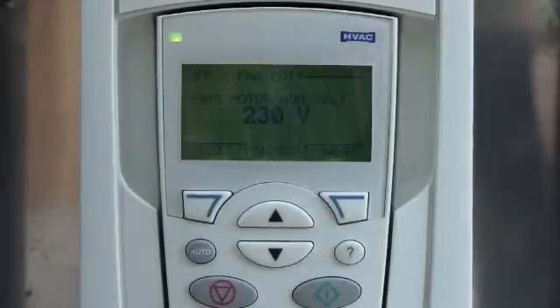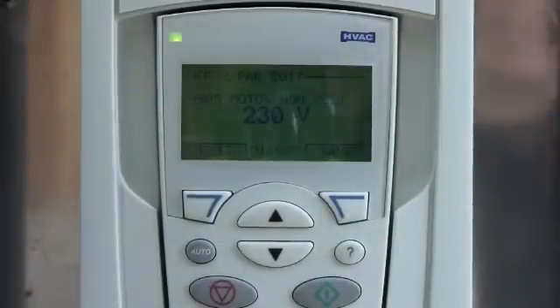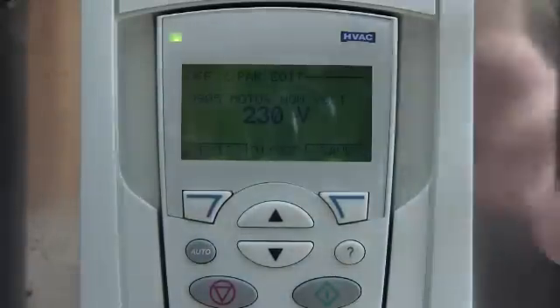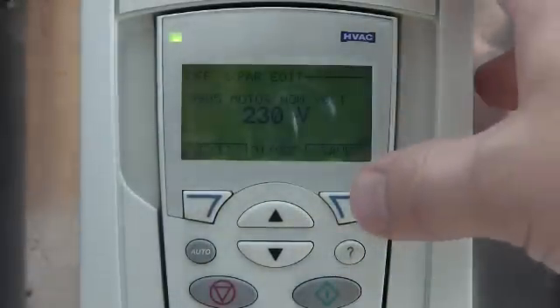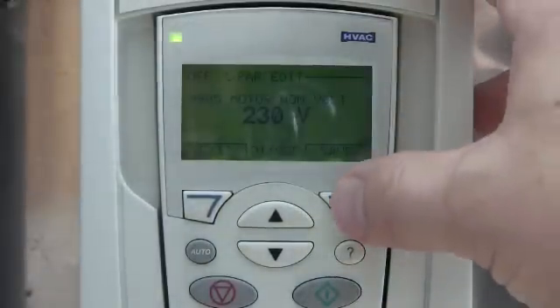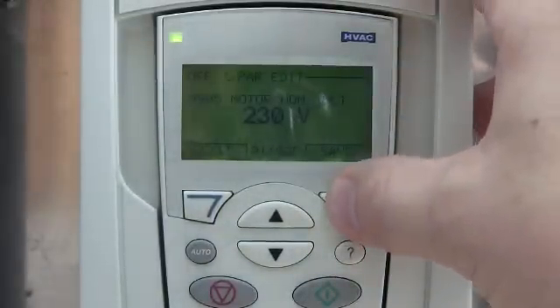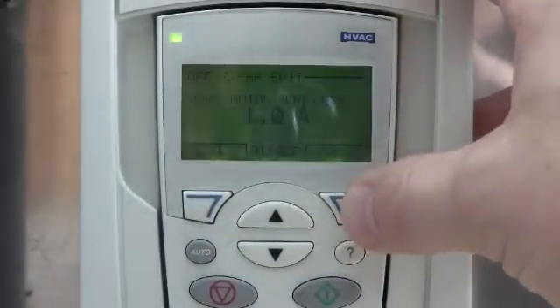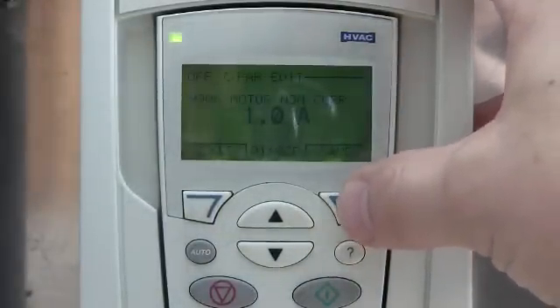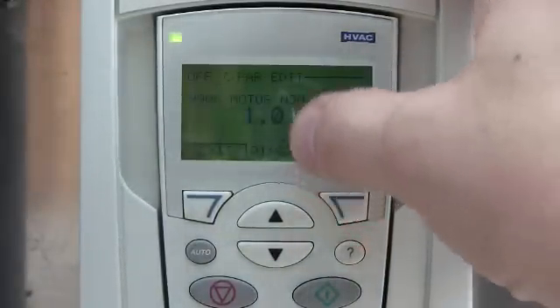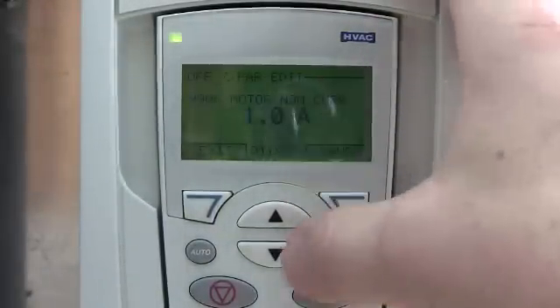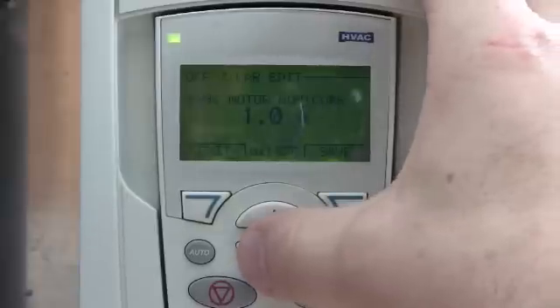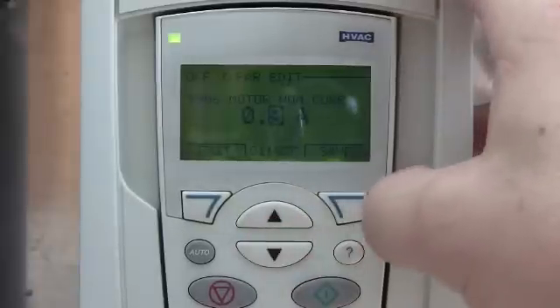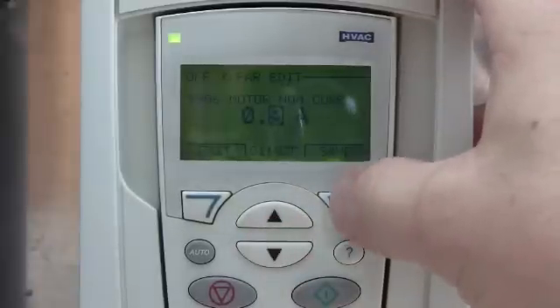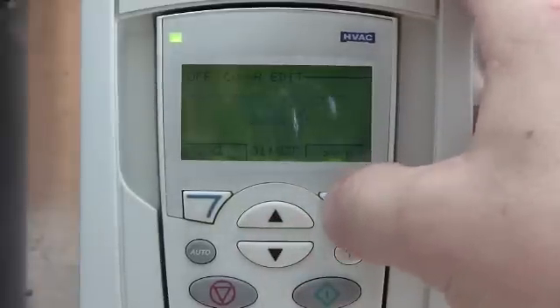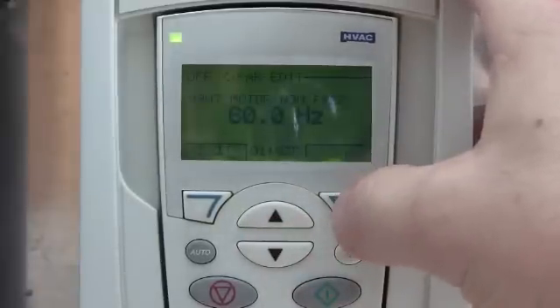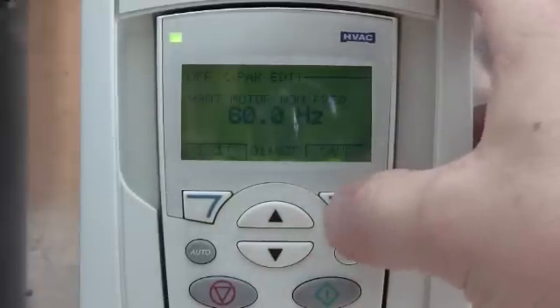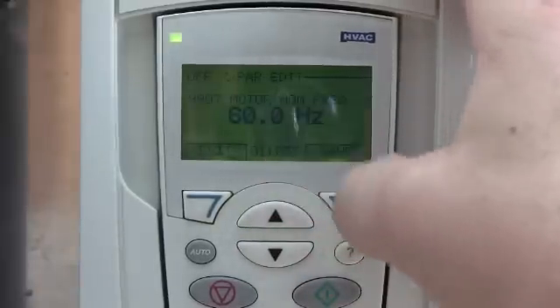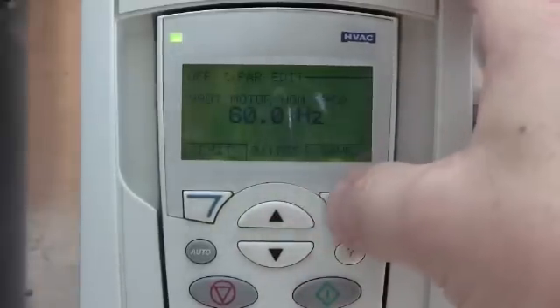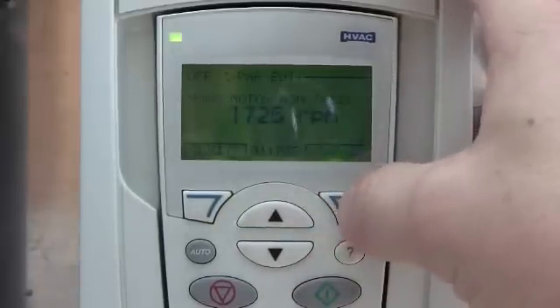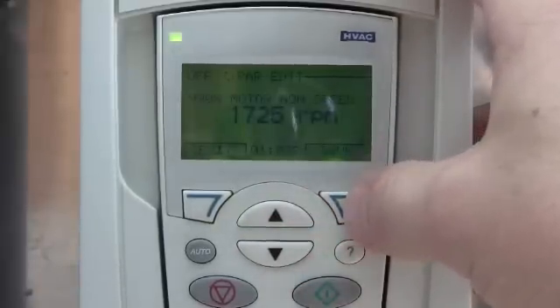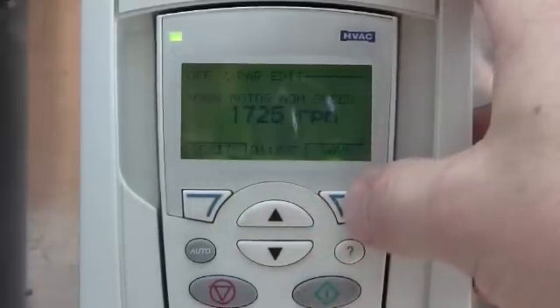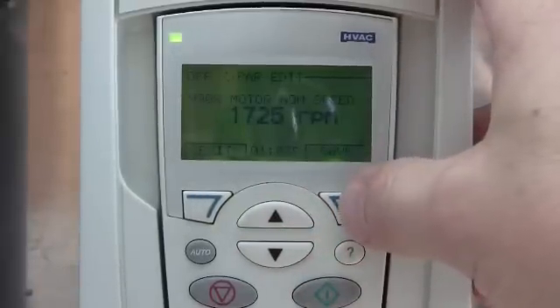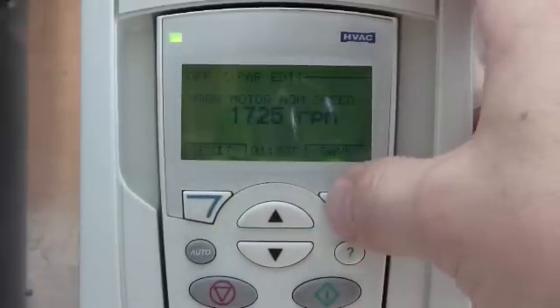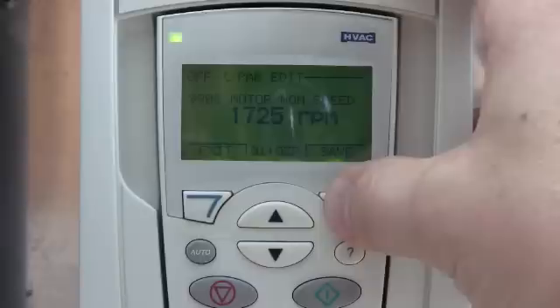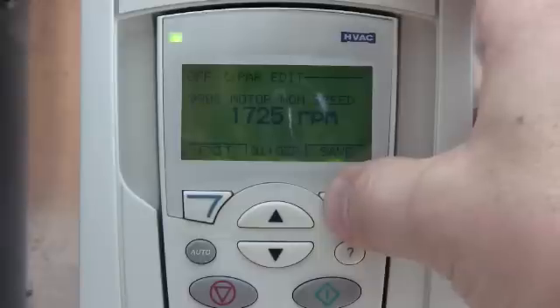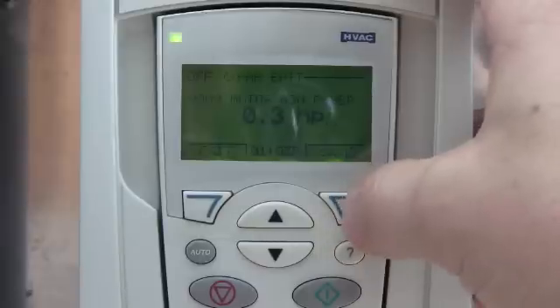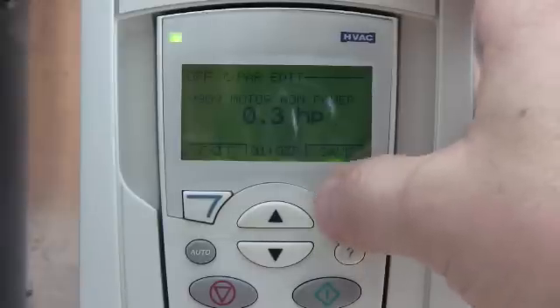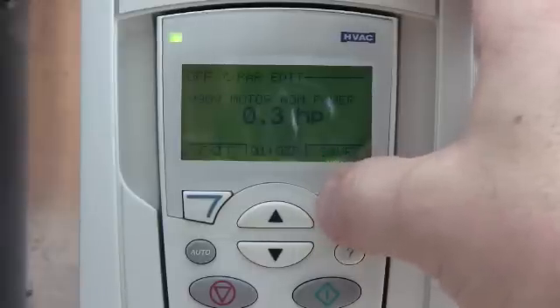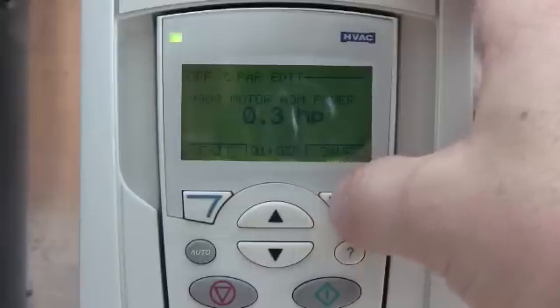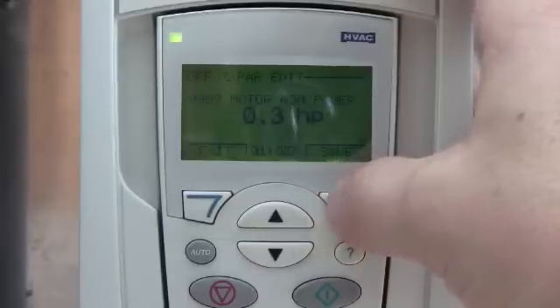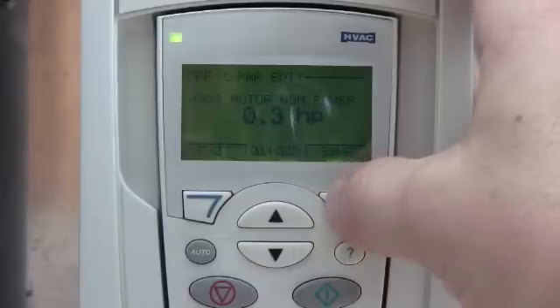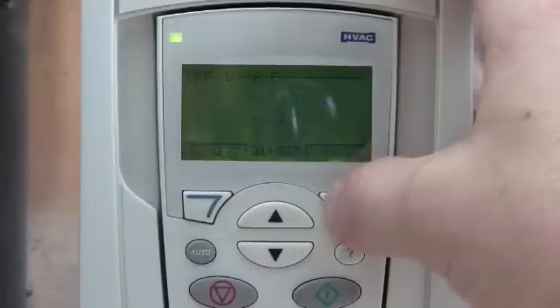This particular motor is rated for 230 volts — I'll save that. It's rated for 0.9 amps — I'll save that. 60 hertz. And 1725 RPM is correct. And 0.3 horsepower is correct.